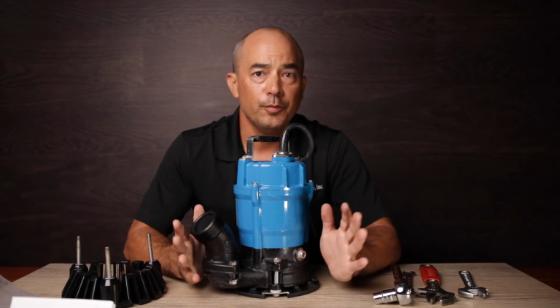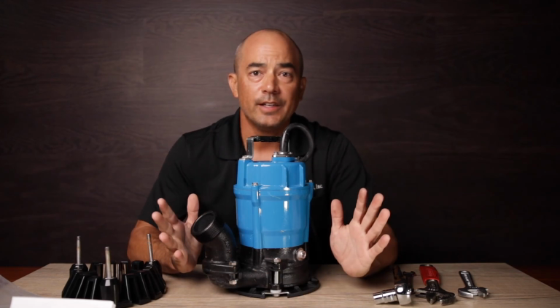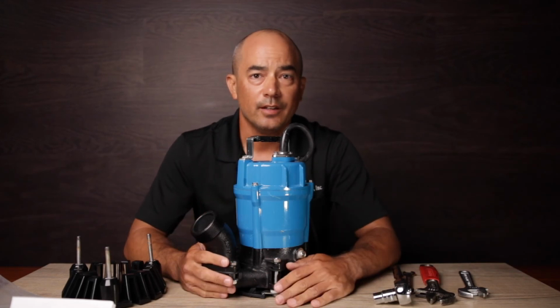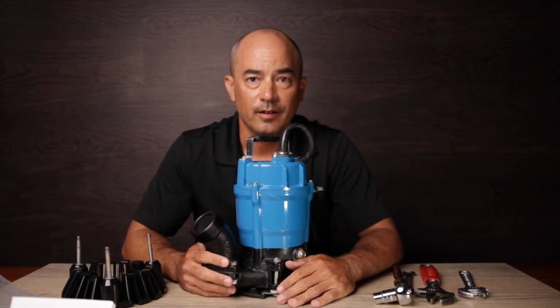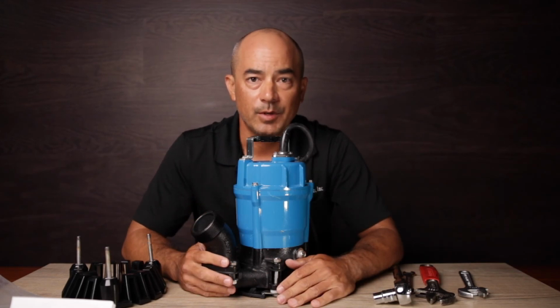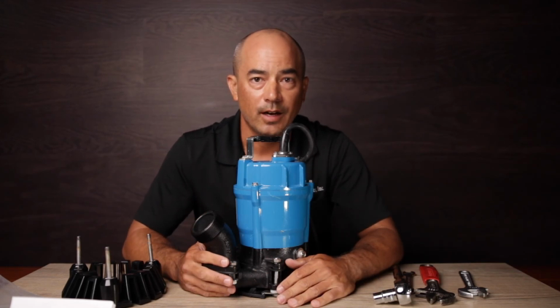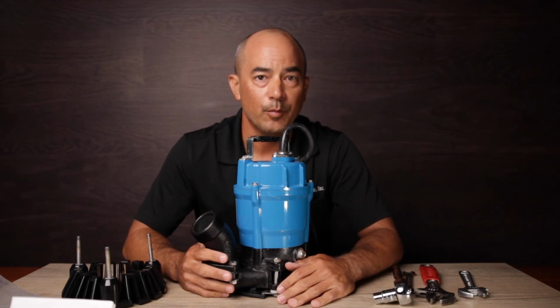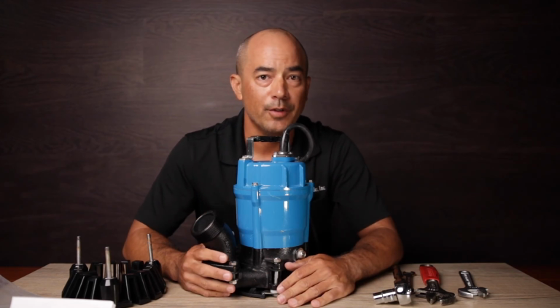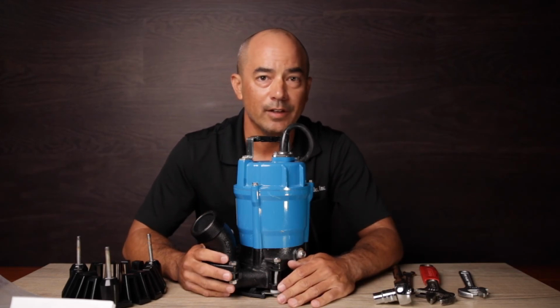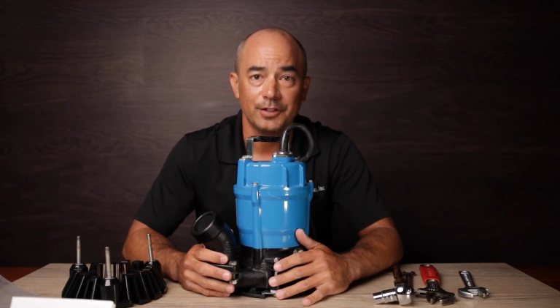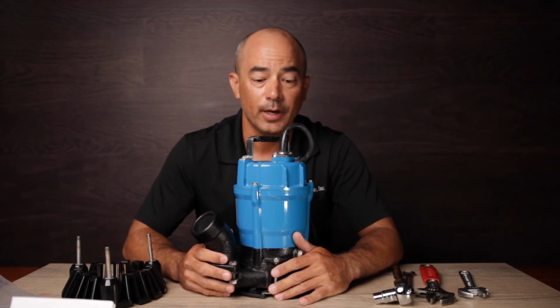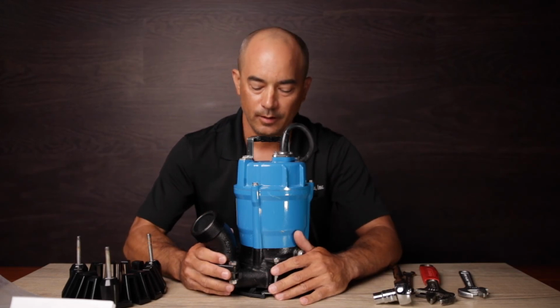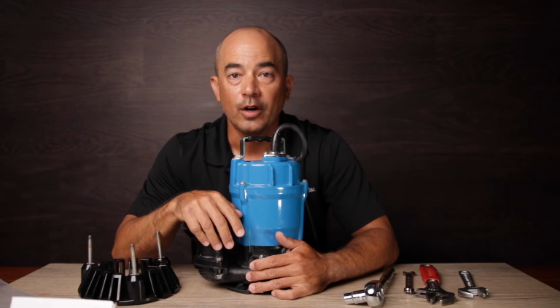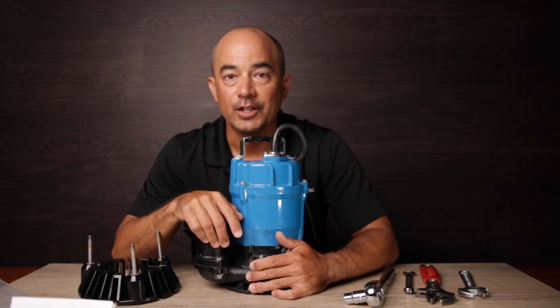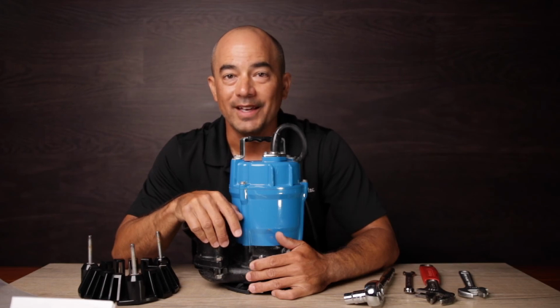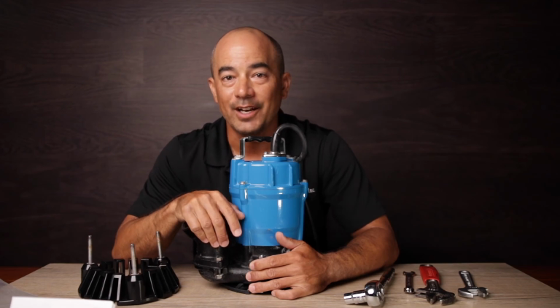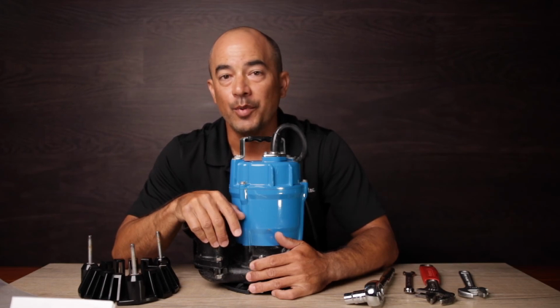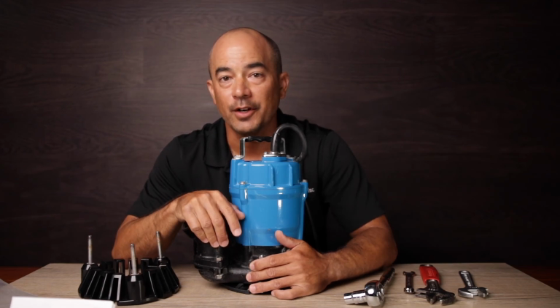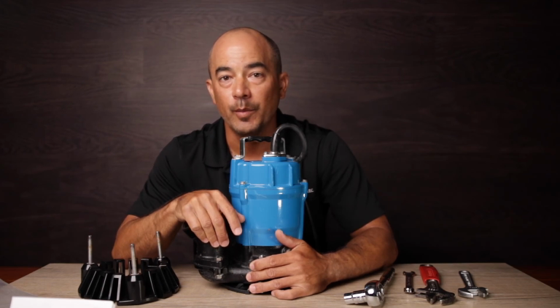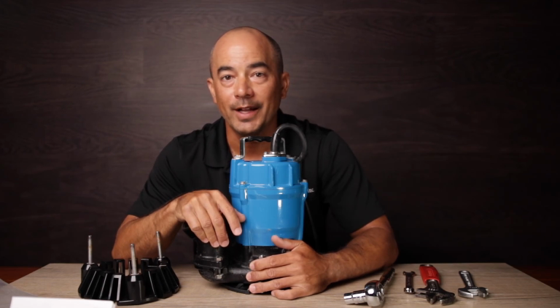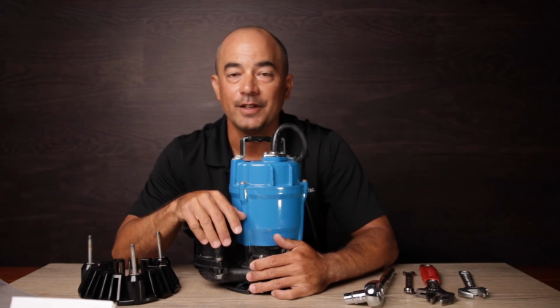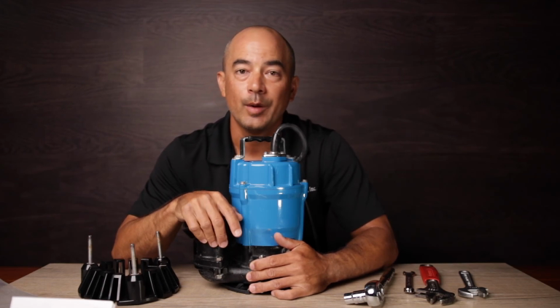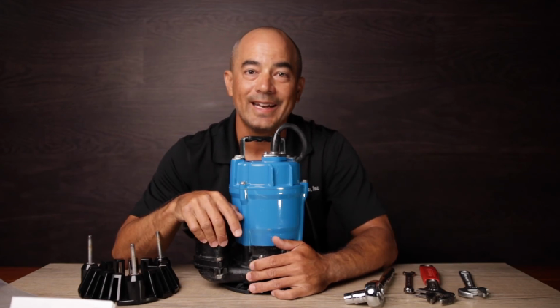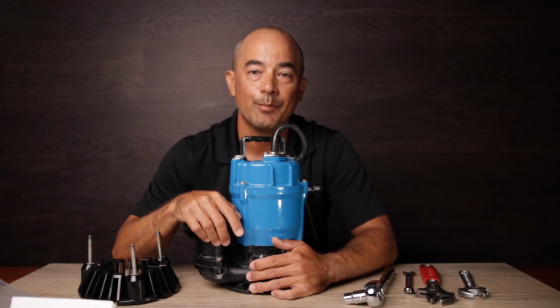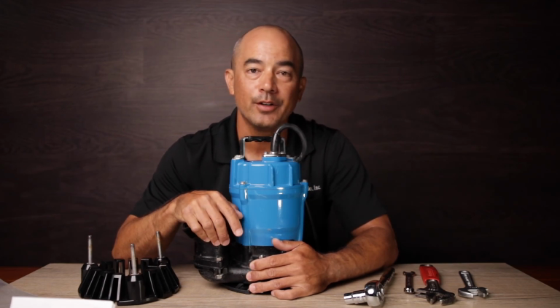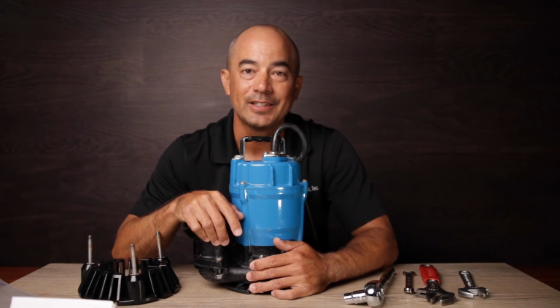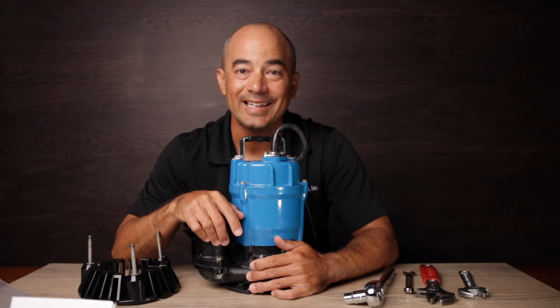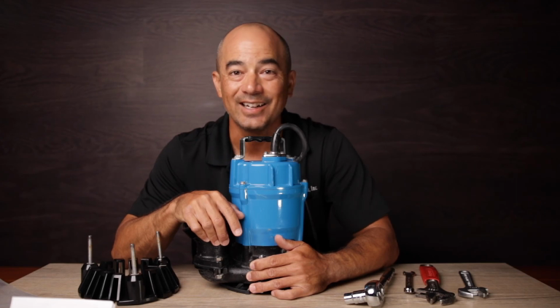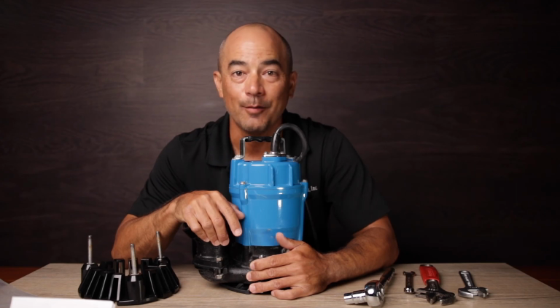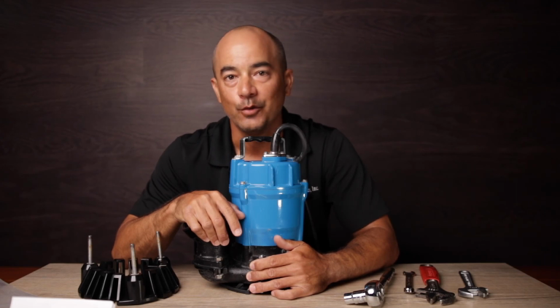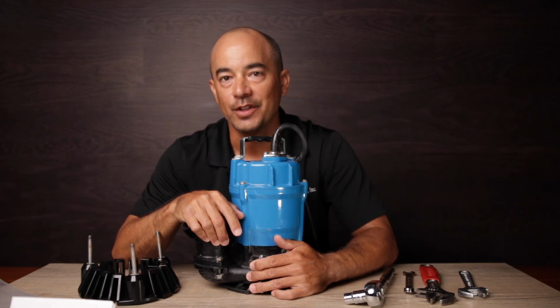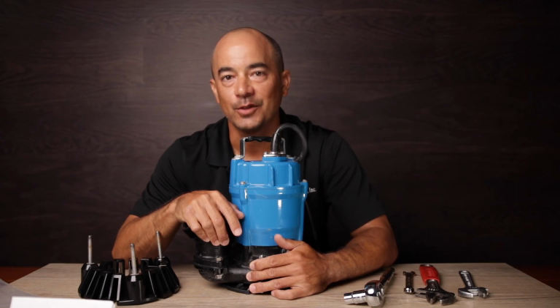Super easy. I mean, I fumbled through that even, and it was still quick. For more information on this and other pumps in our Surumi pump line, visit our website at imperialsalesinc.com. We'll see you on the next one.